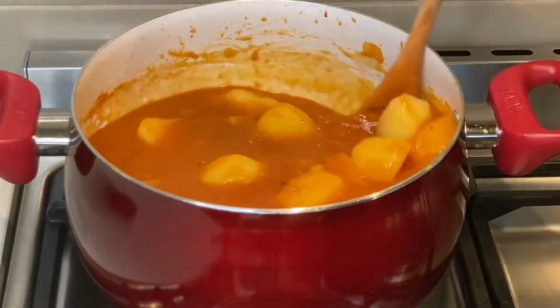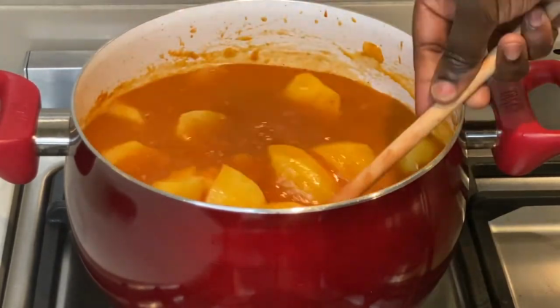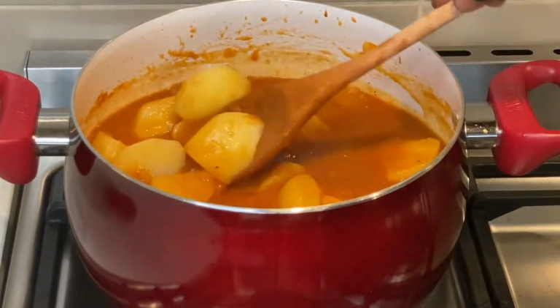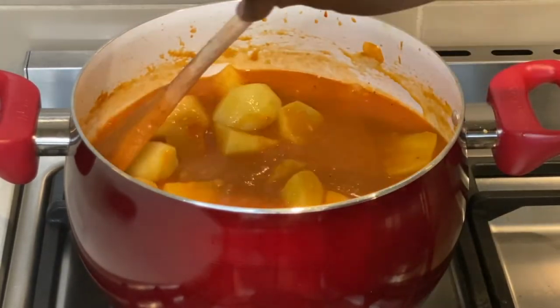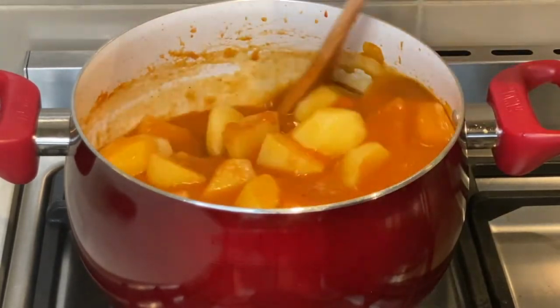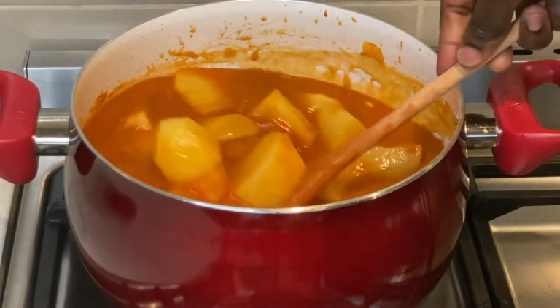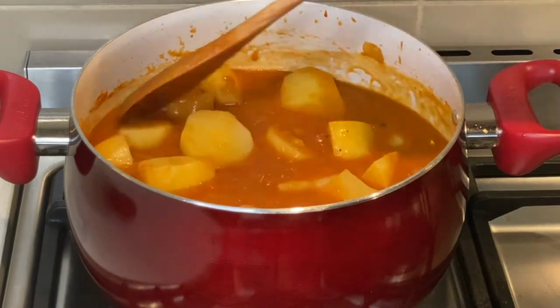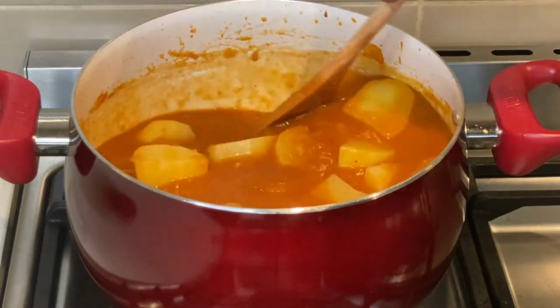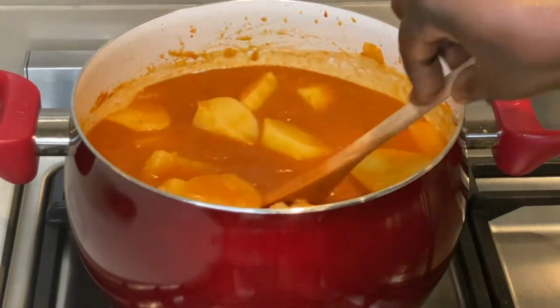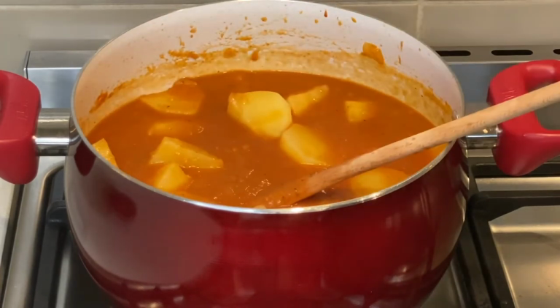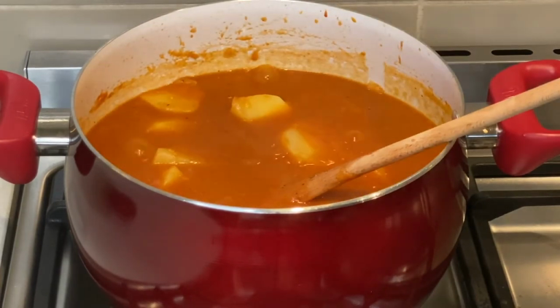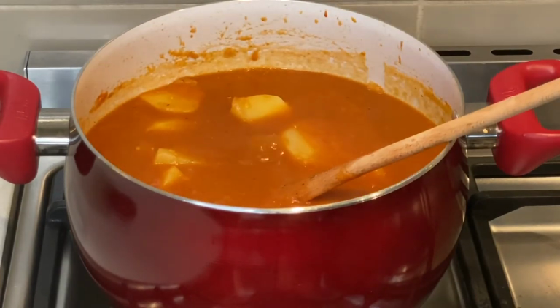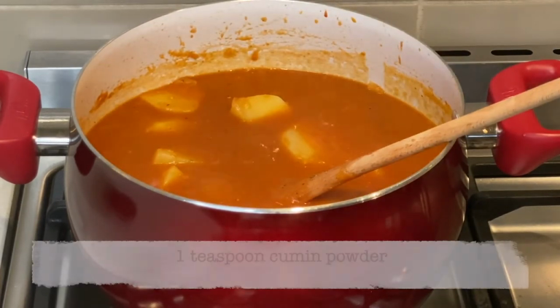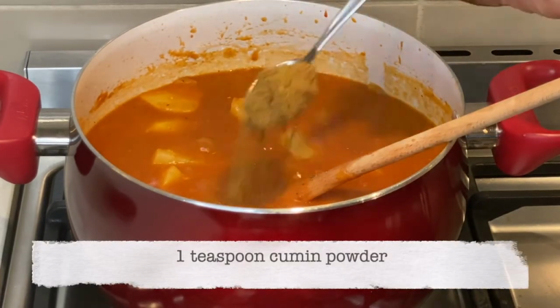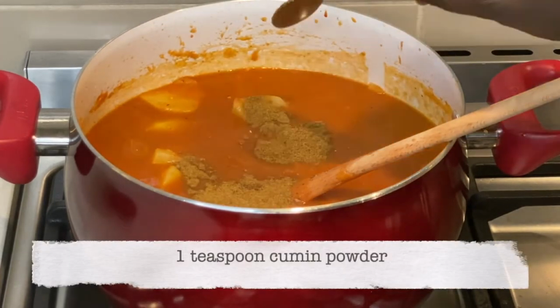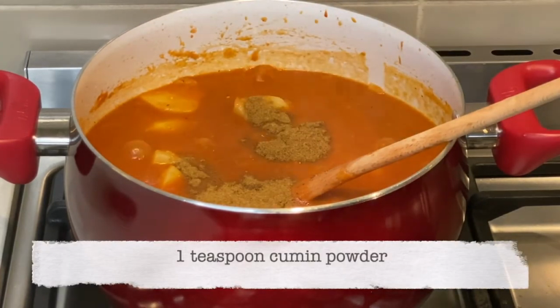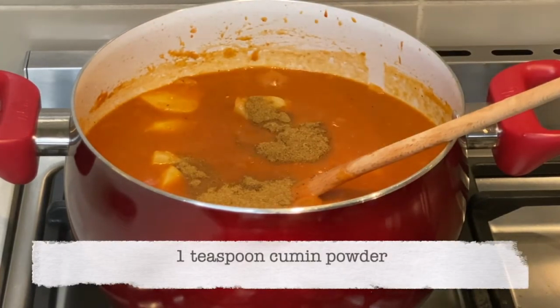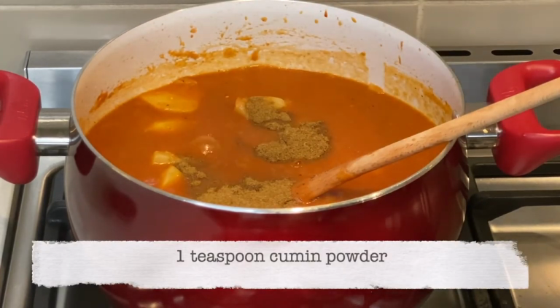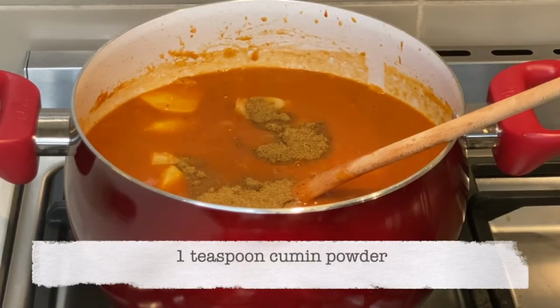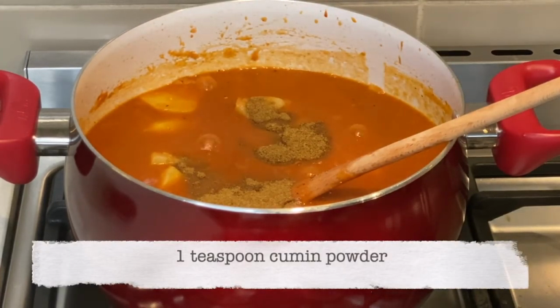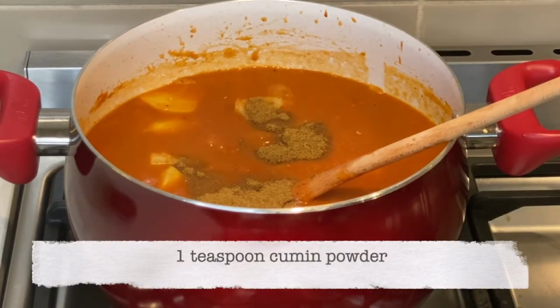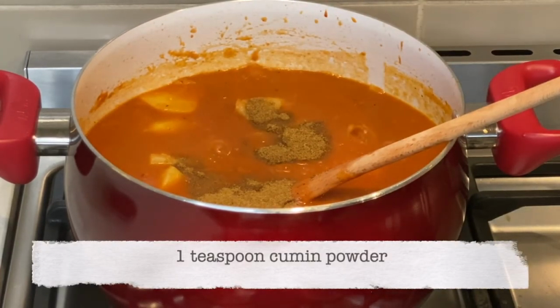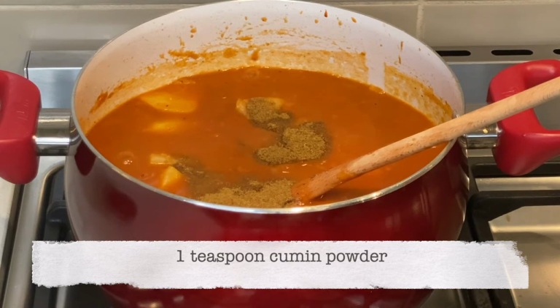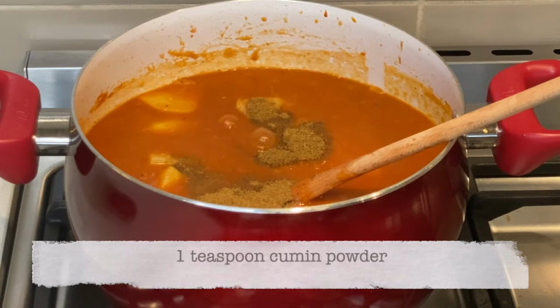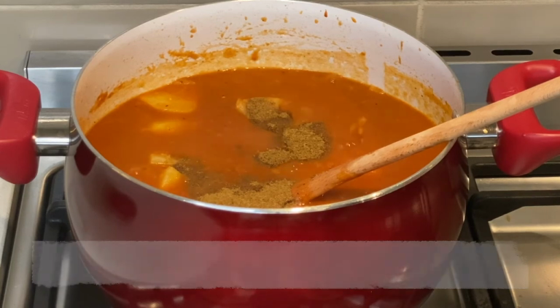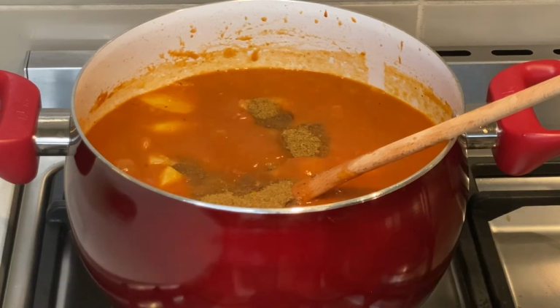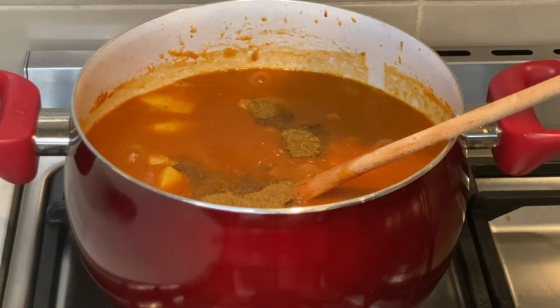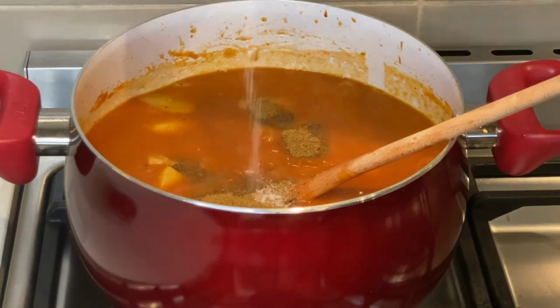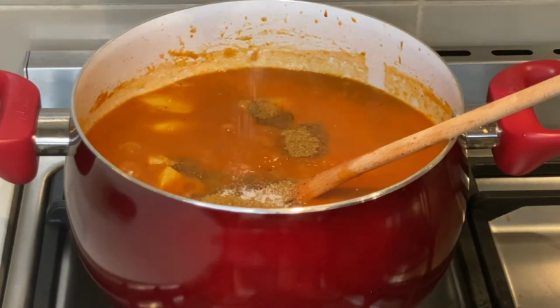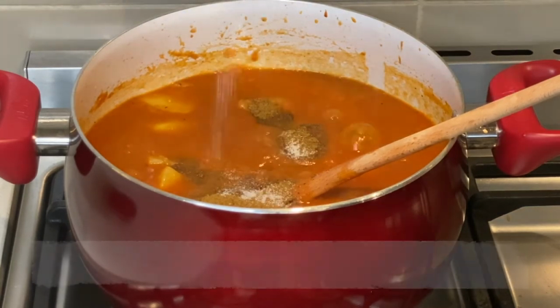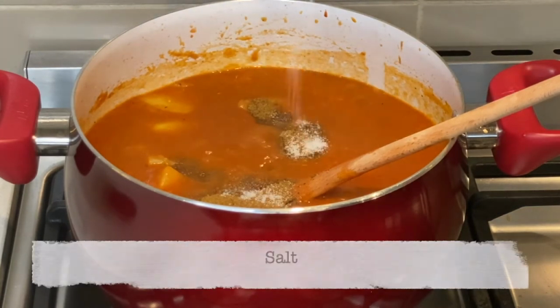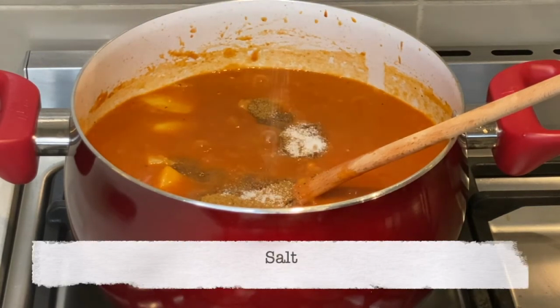I taste the stew to ensure it is well seasoned, then I add a teaspoon of cumin powder and salt as required.